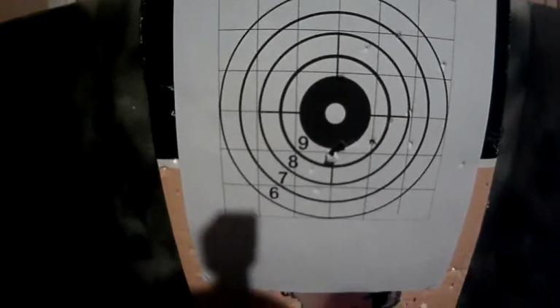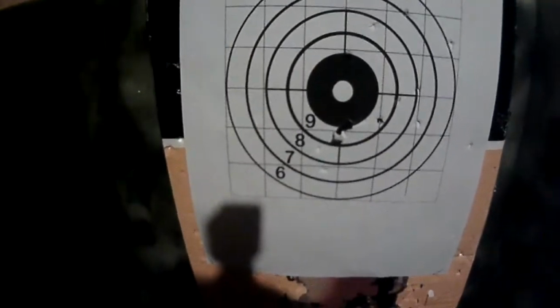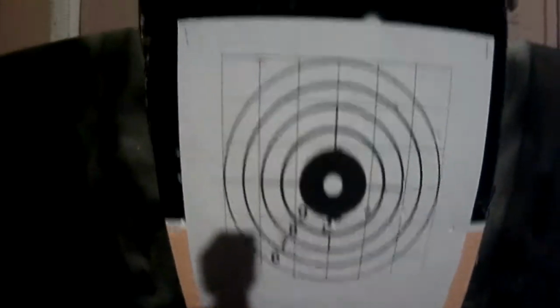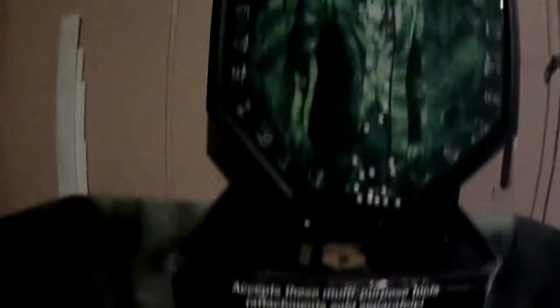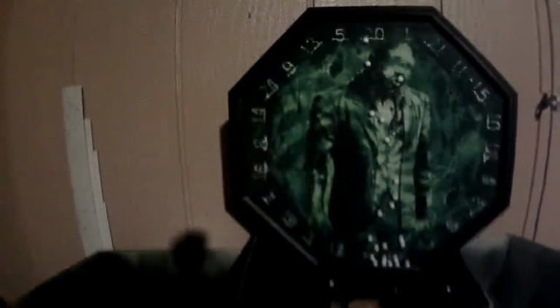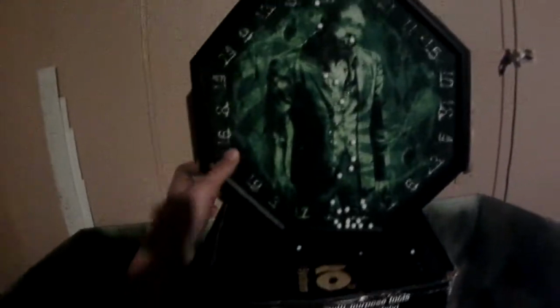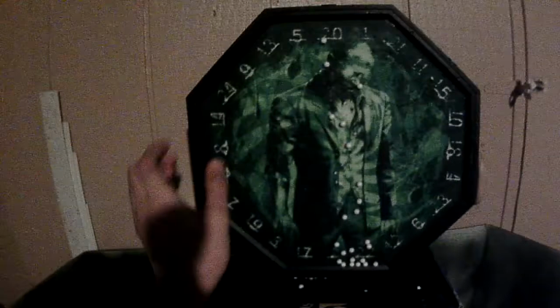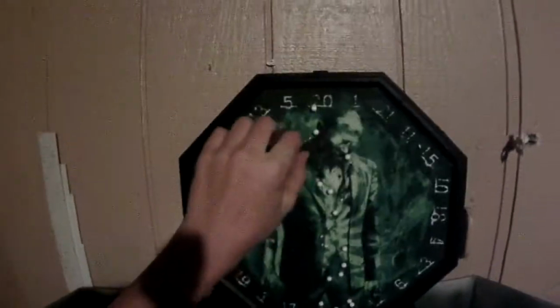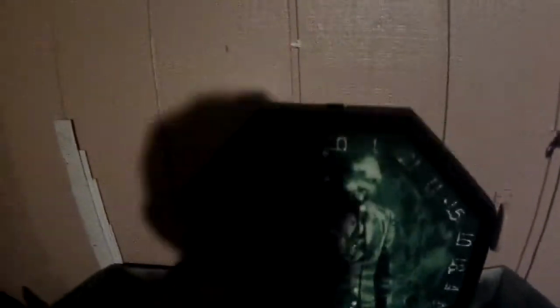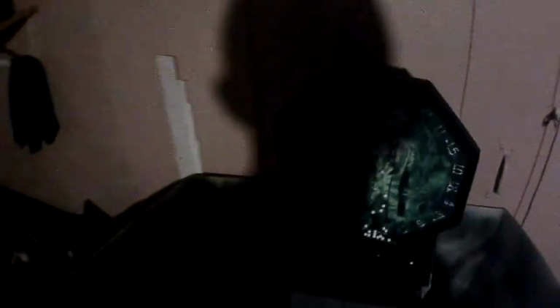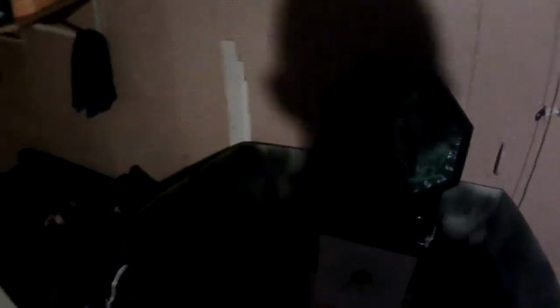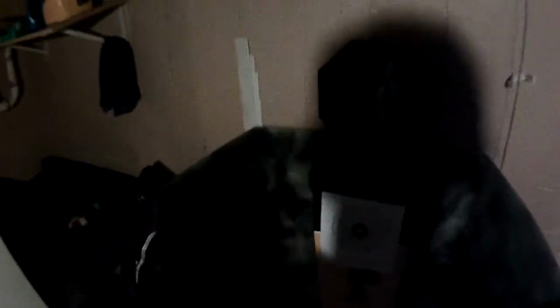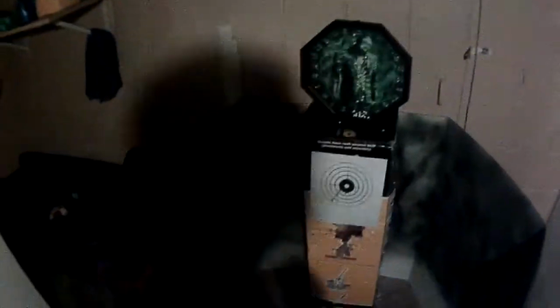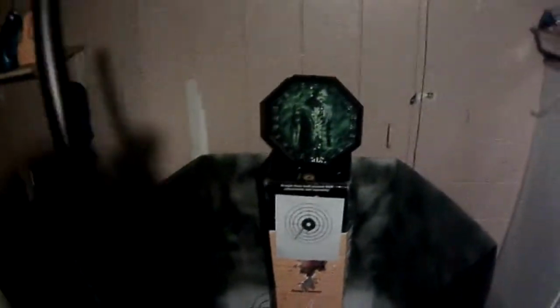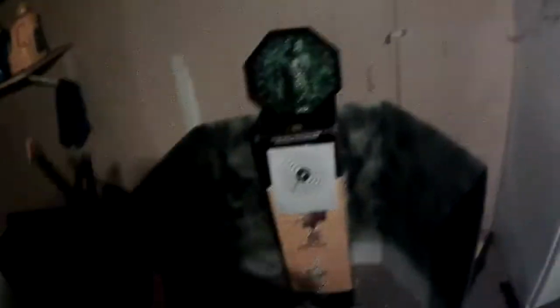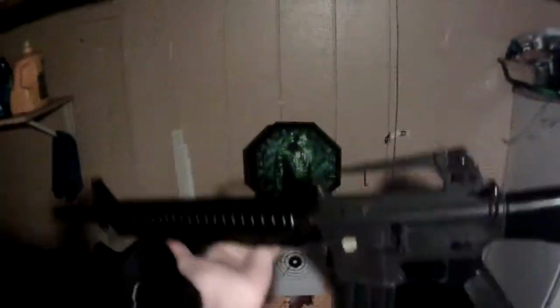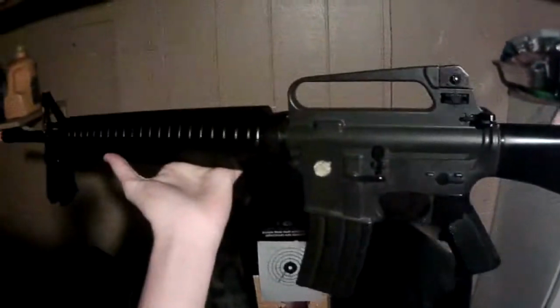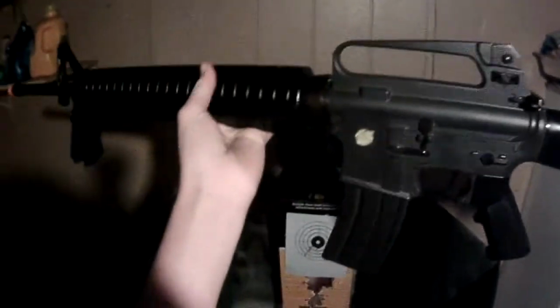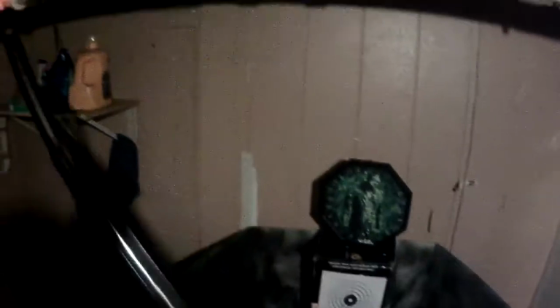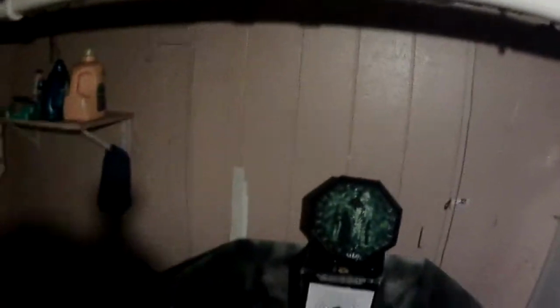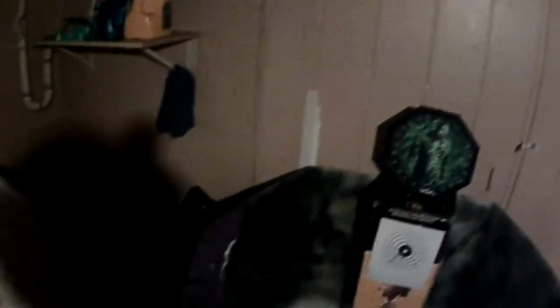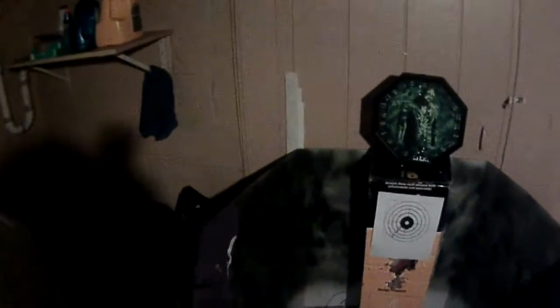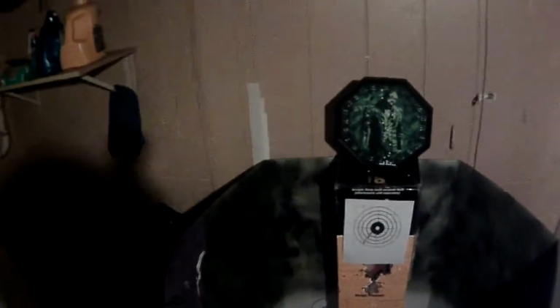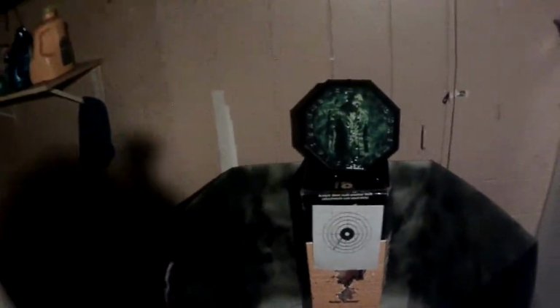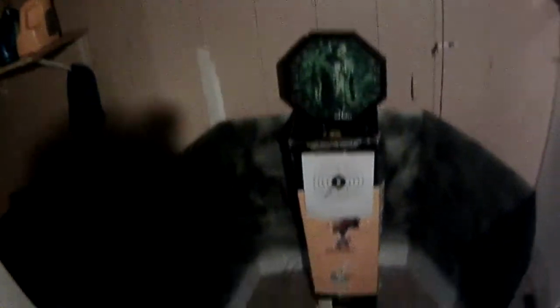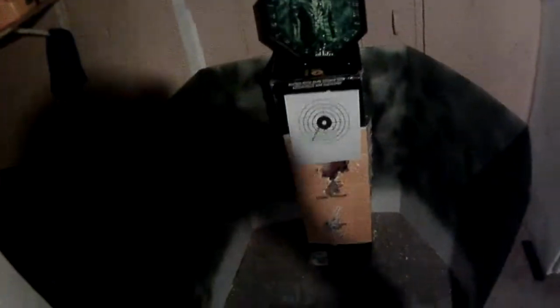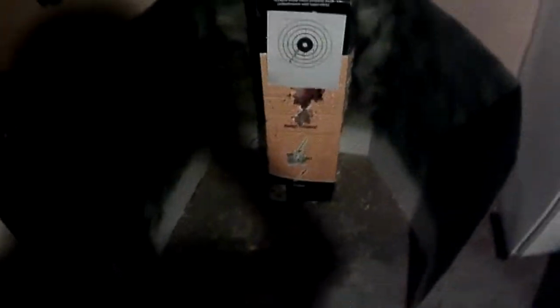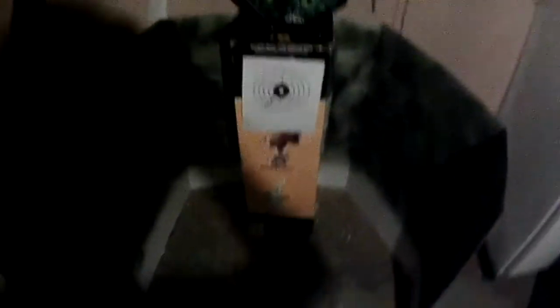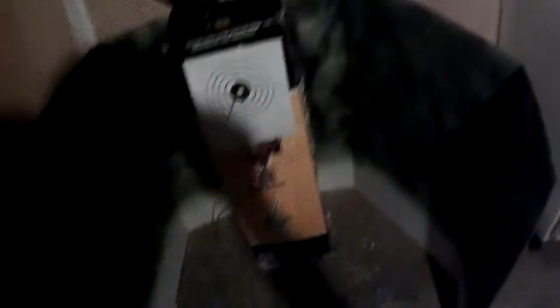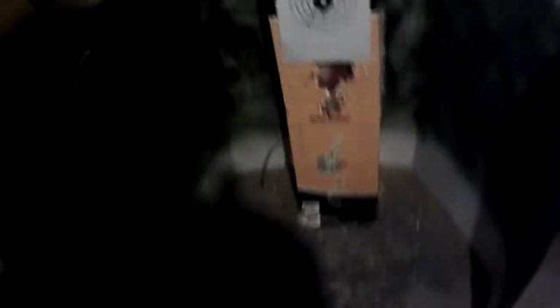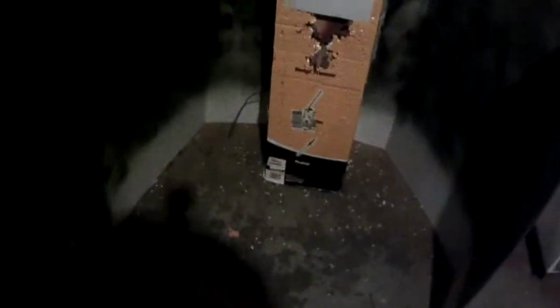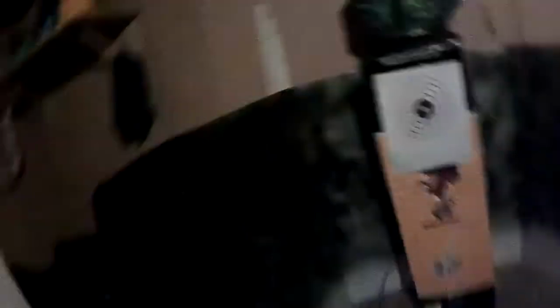So this gun is very accurate, as you can probably see while I was shooting the zombie target. This has been the Tokyo Marui M16A2. Thank you for watching. This has been Spartacus Airsoft.